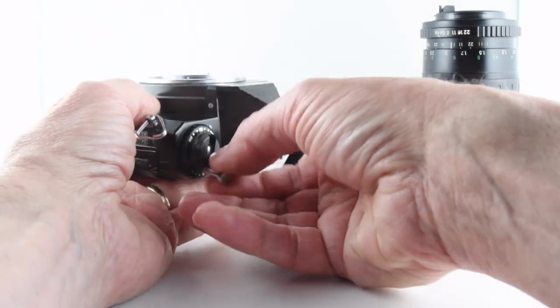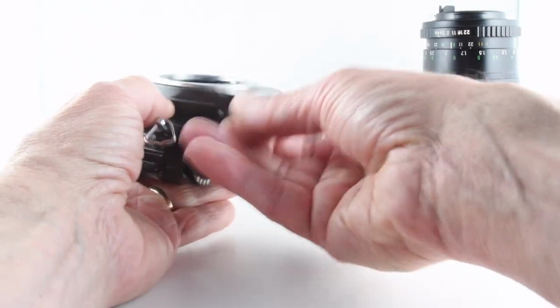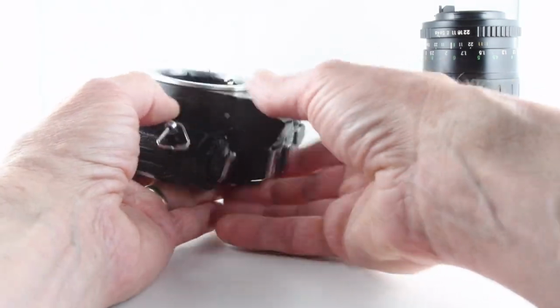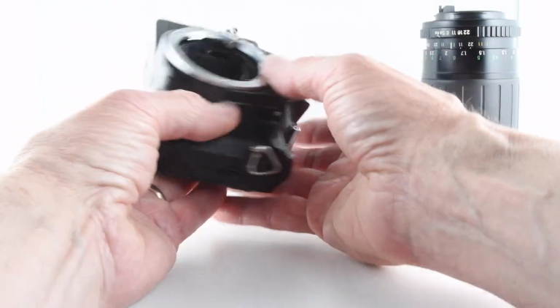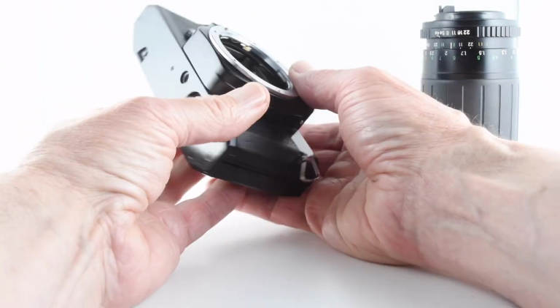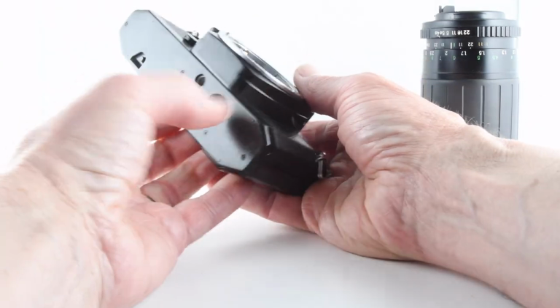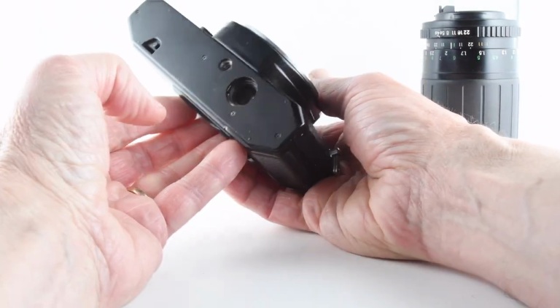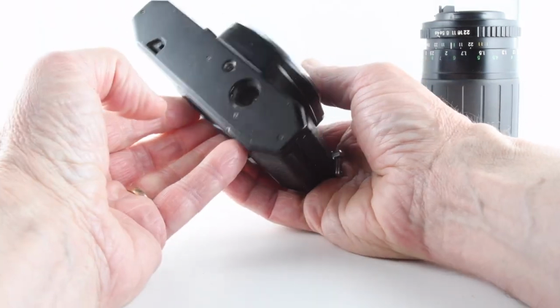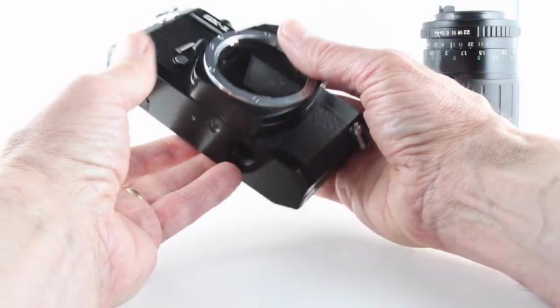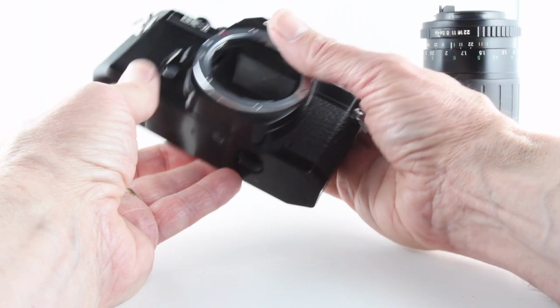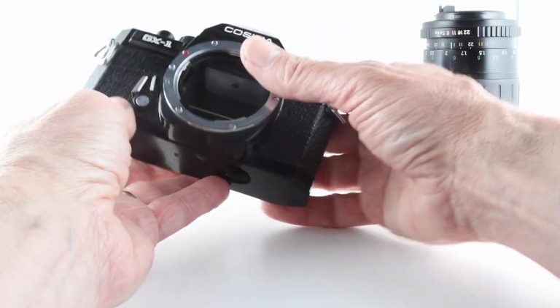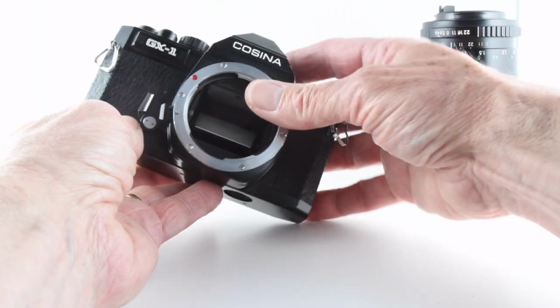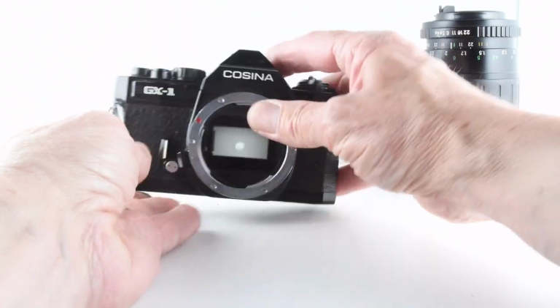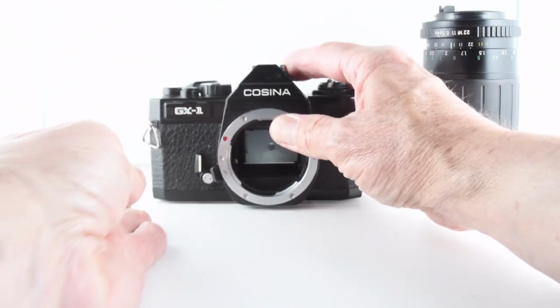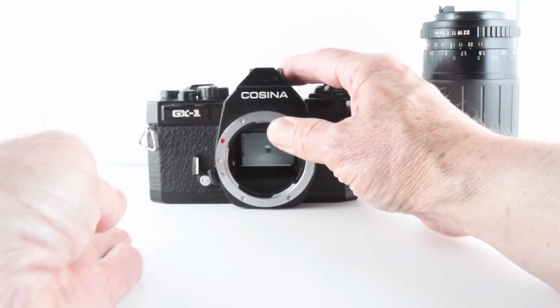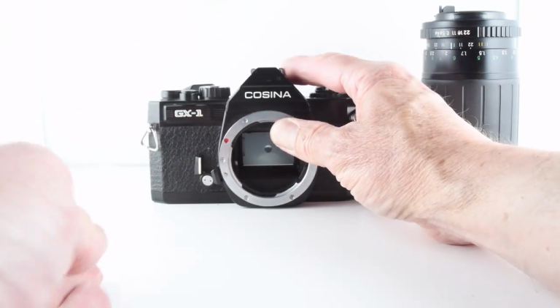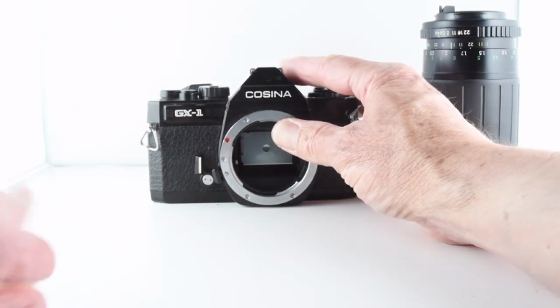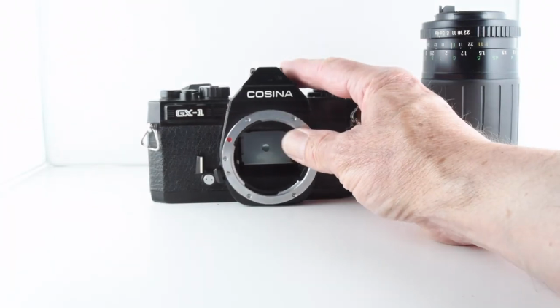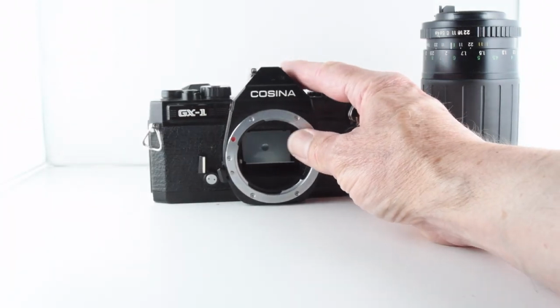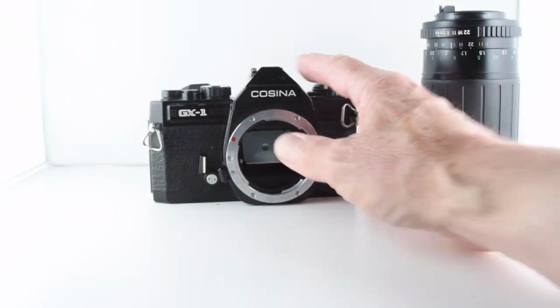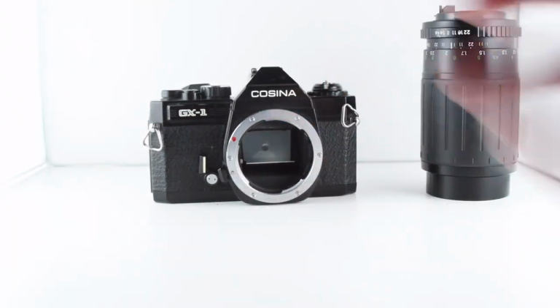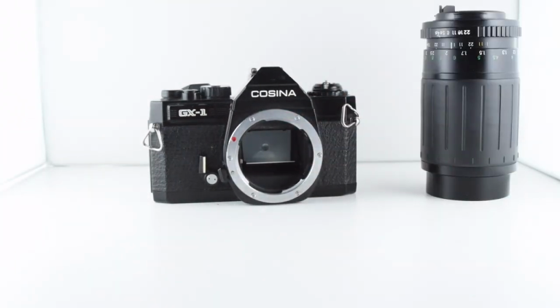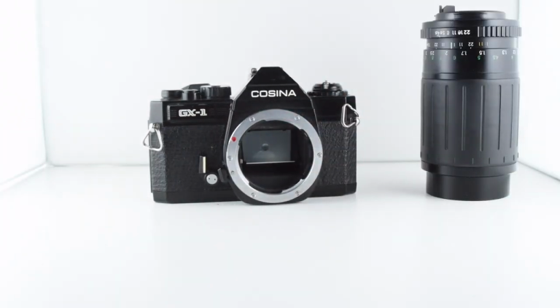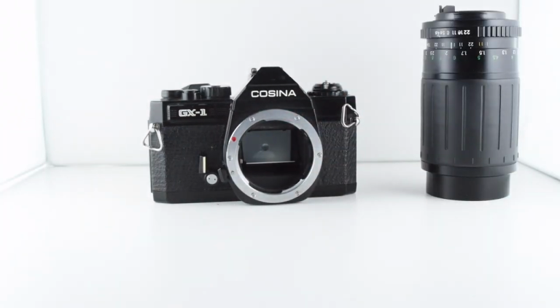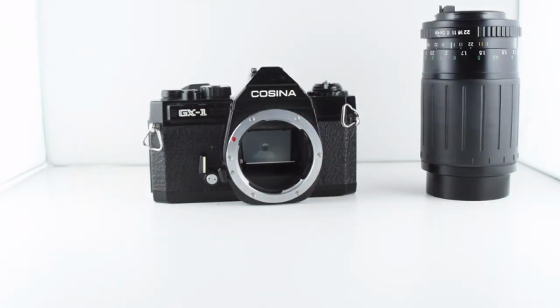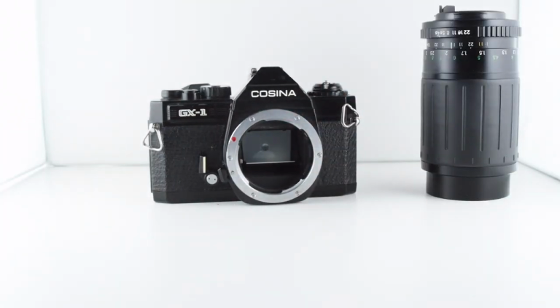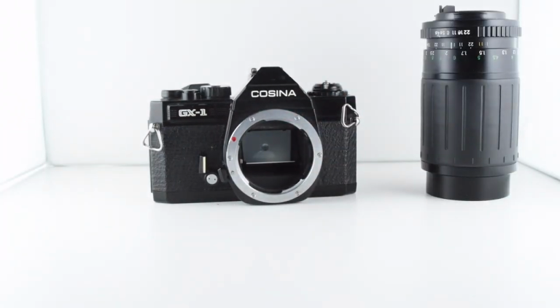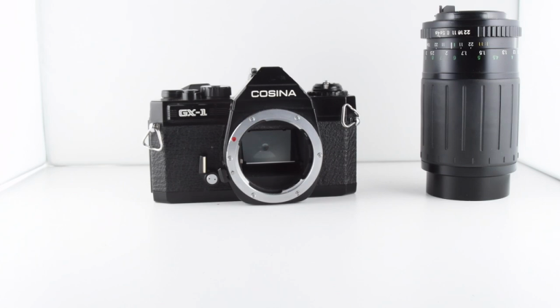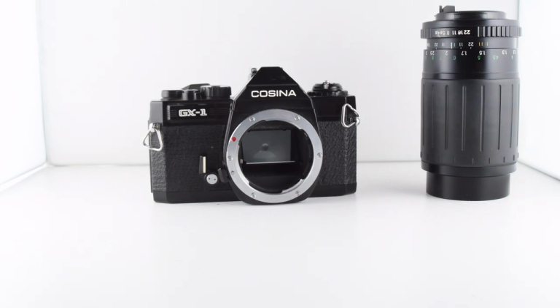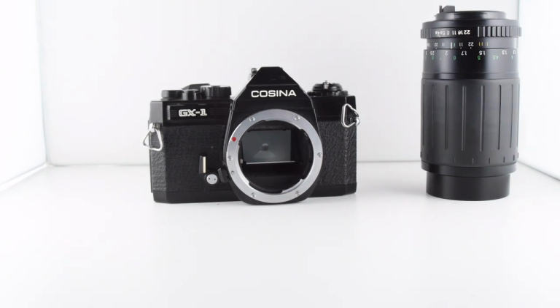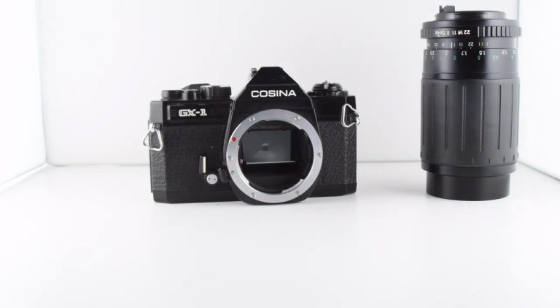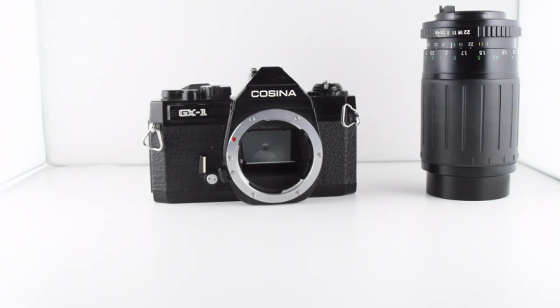And that's pretty much it really as far as the Cosina GX1 goes, and that's been camera number 85 of 365.